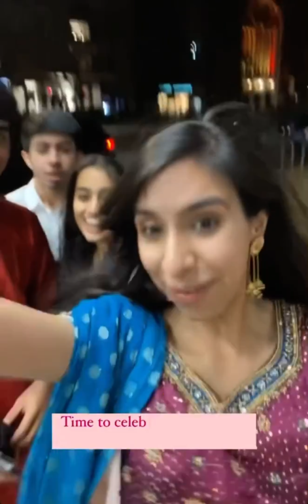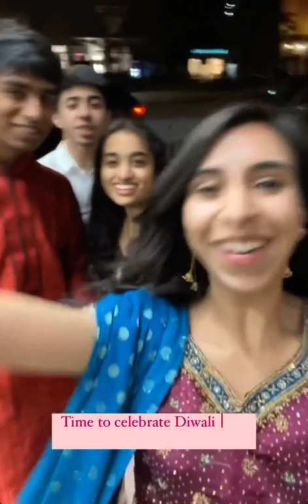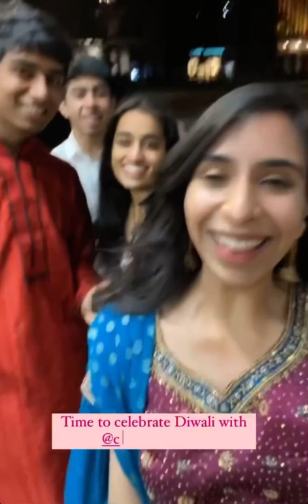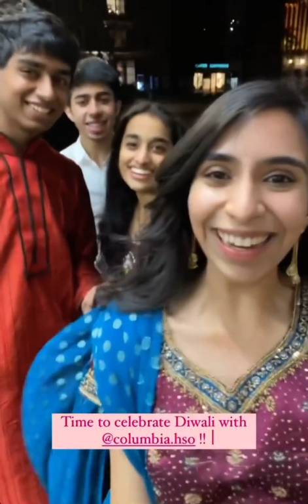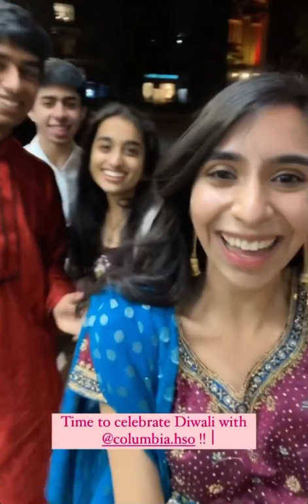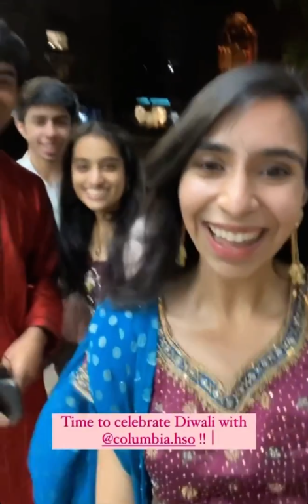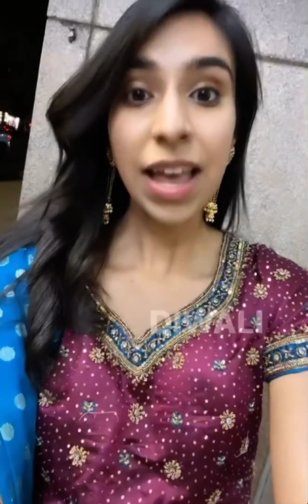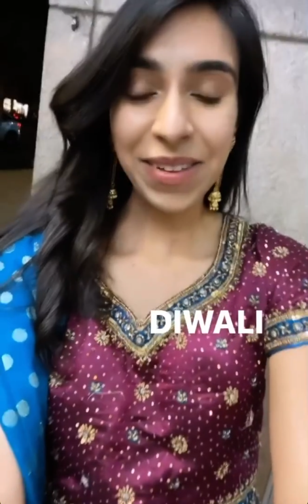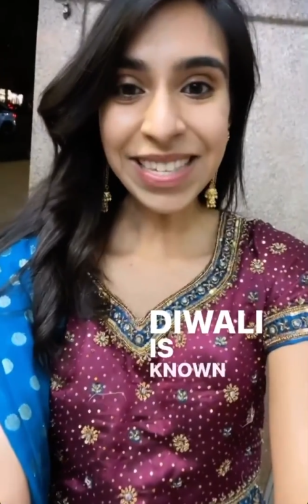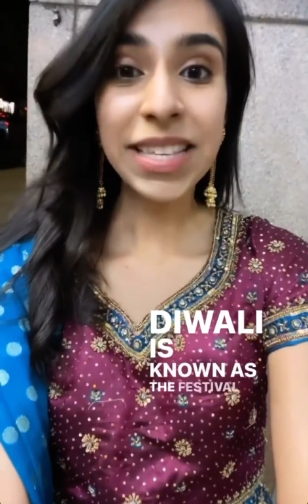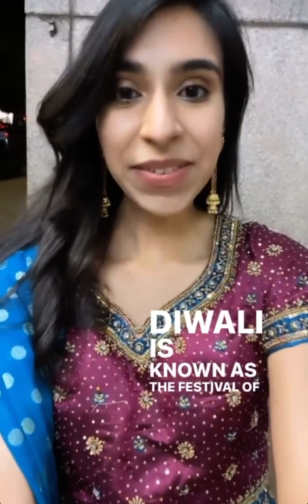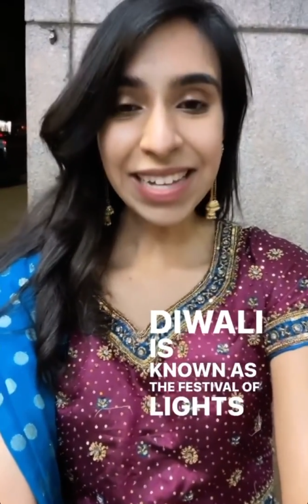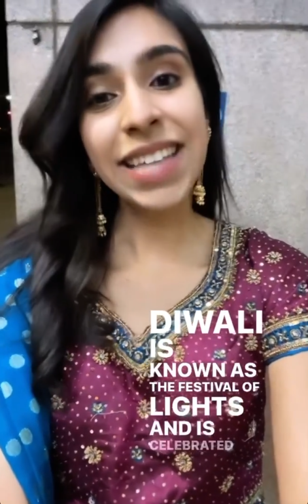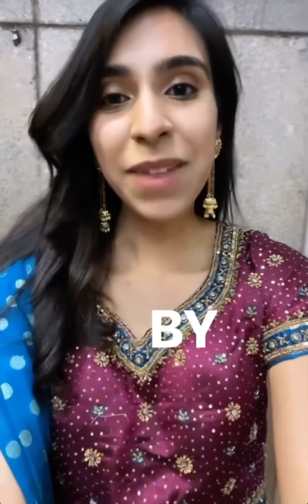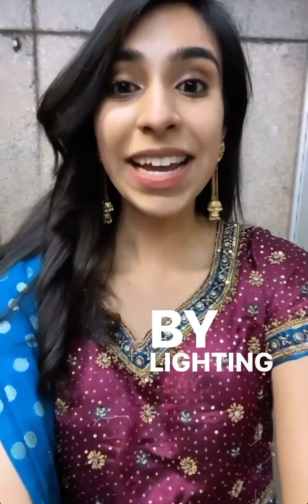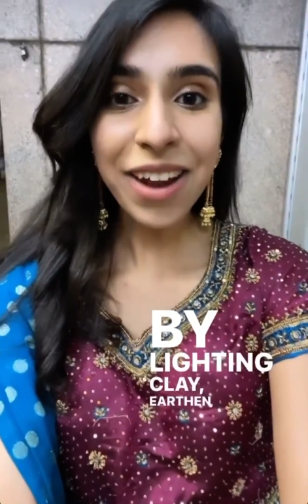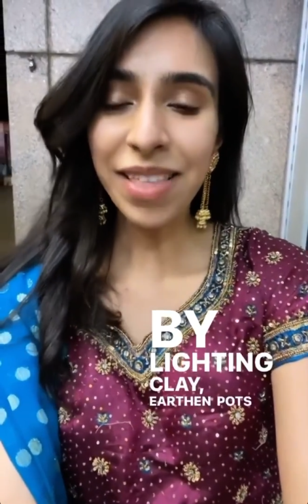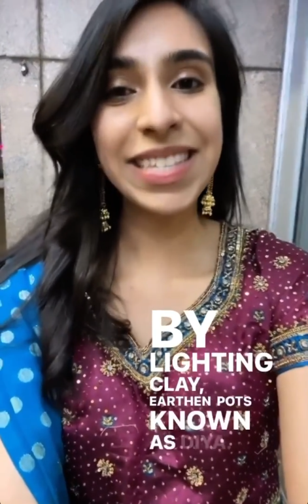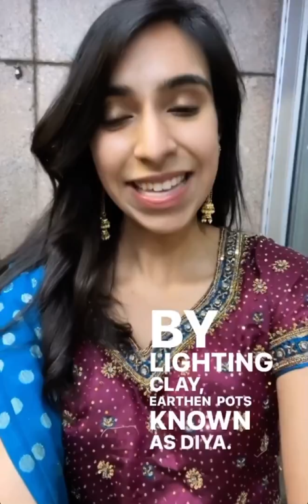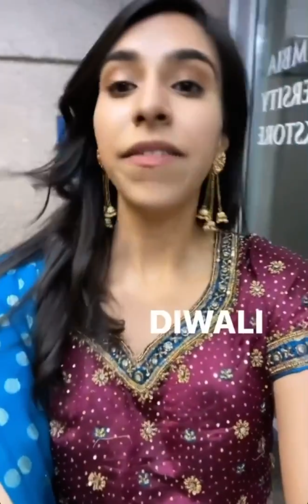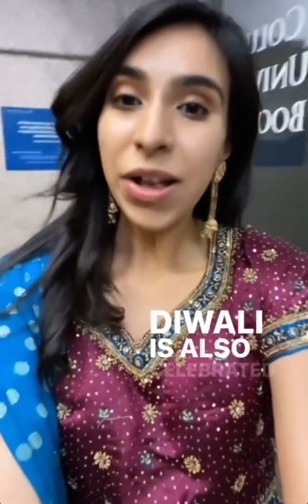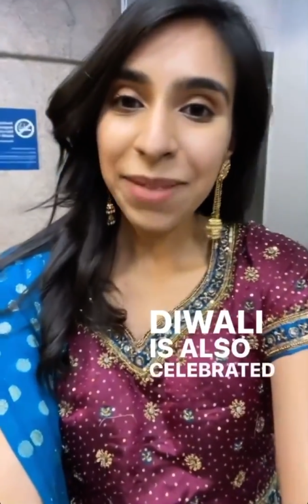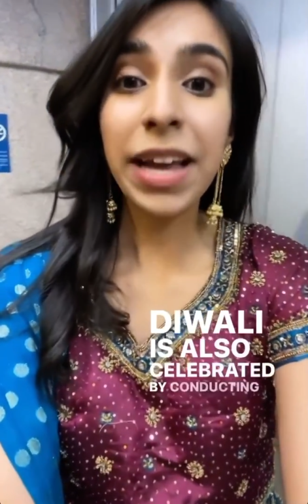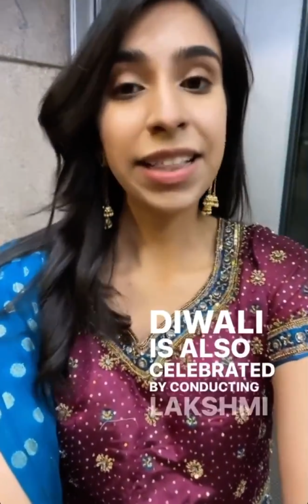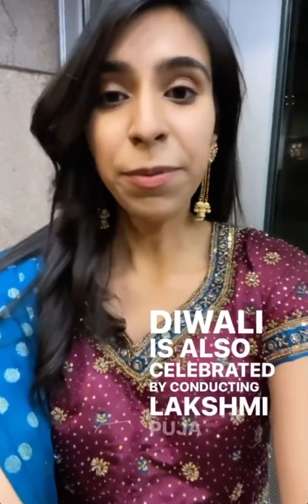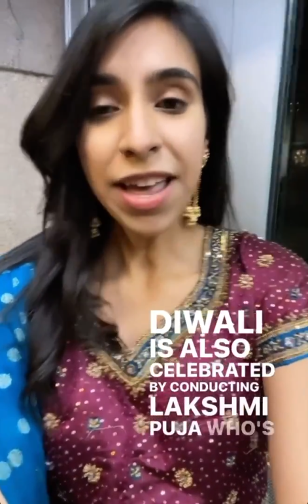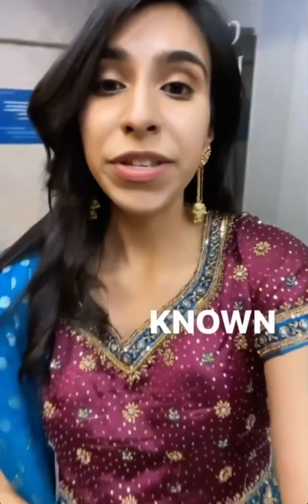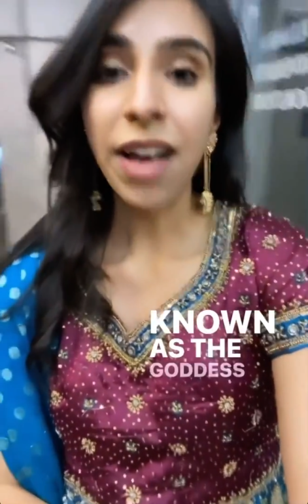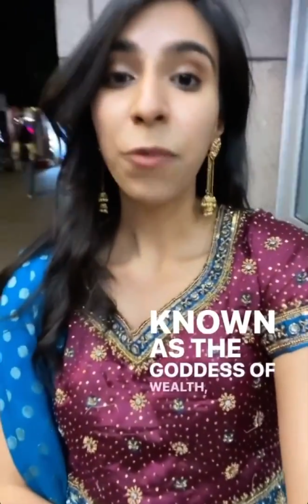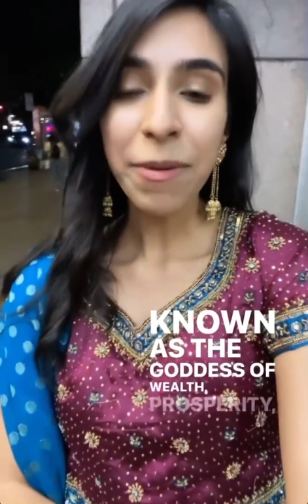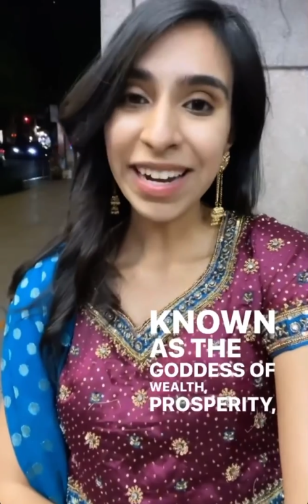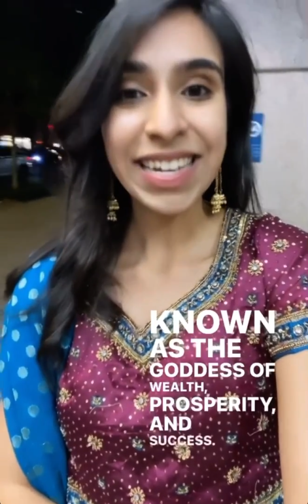Happy Diwali! The Diwali is known as the Festival of Lights and is celebrated by lighting clay earthen pots known as diyas. Diwali is also celebrated by conducting Lakshmi Puja — Lakshmi is known as the goddess of wealth, prosperity, and success.